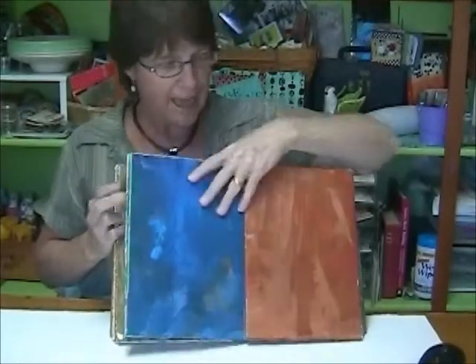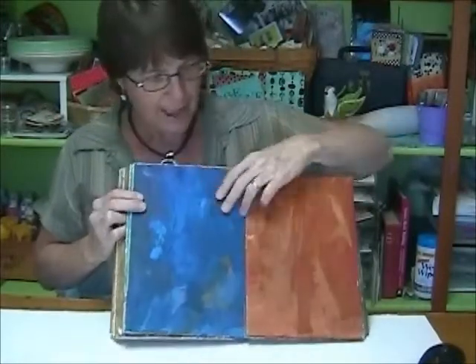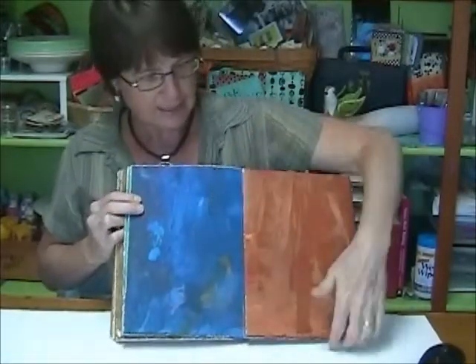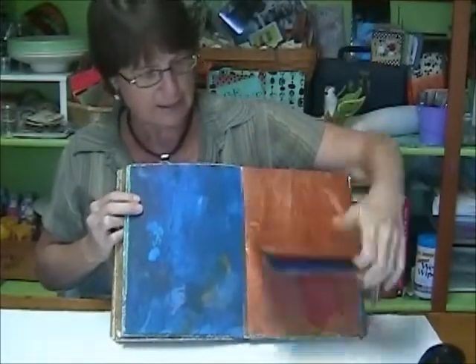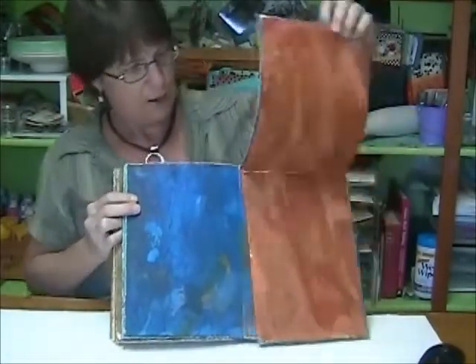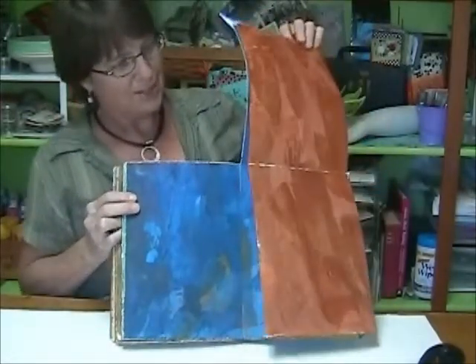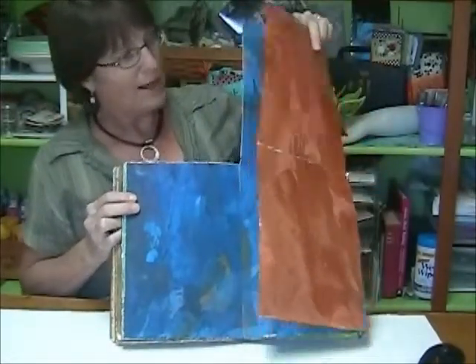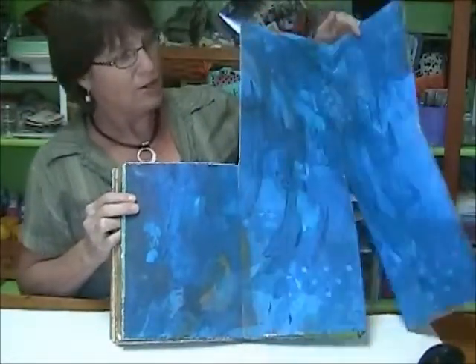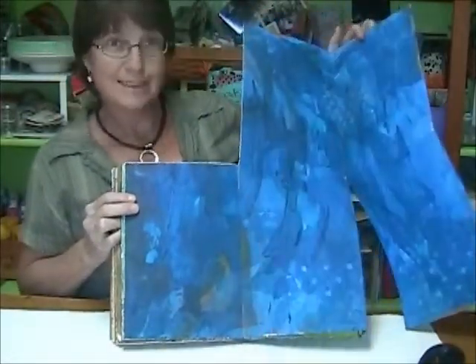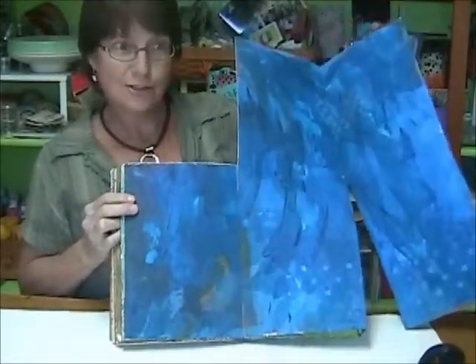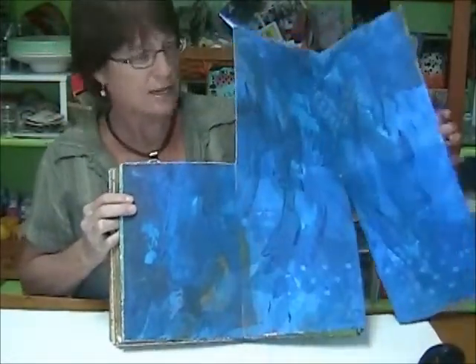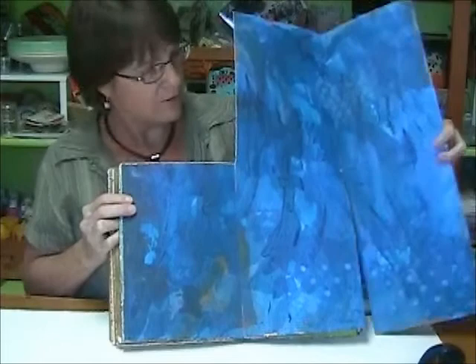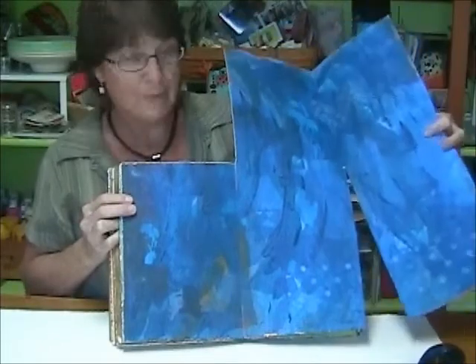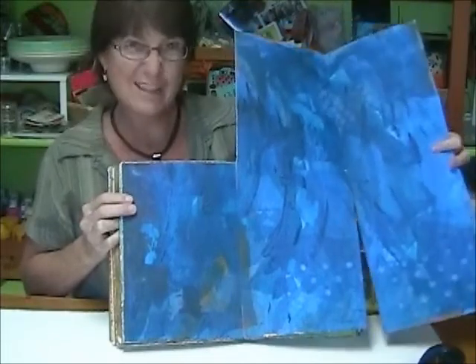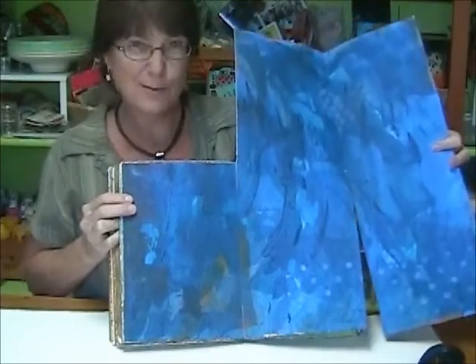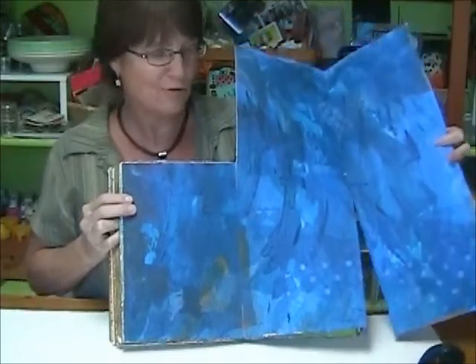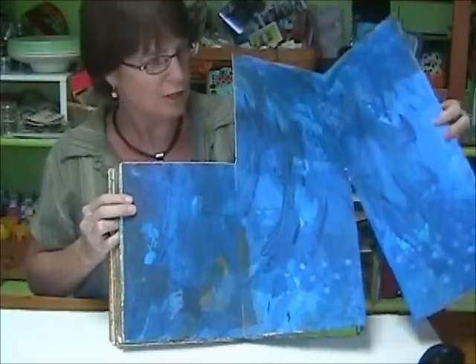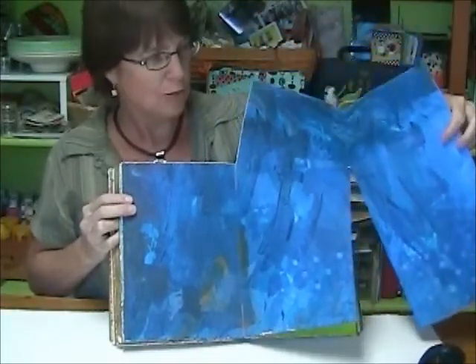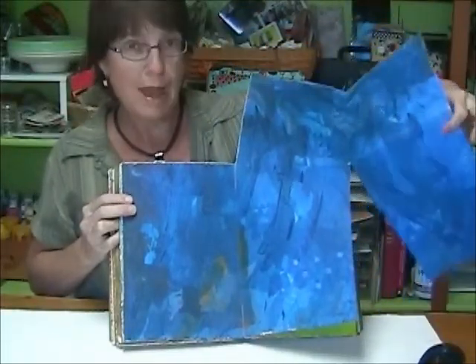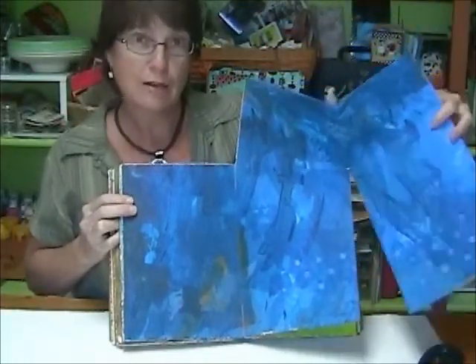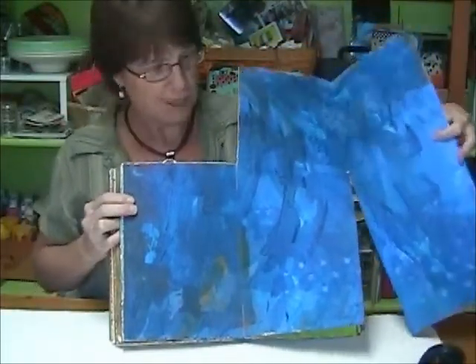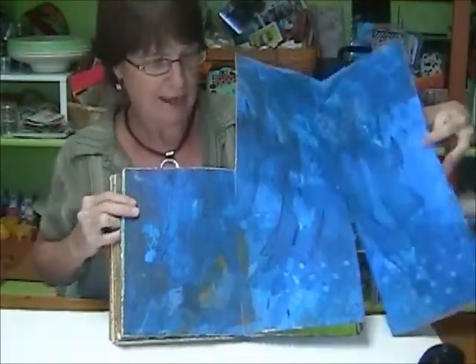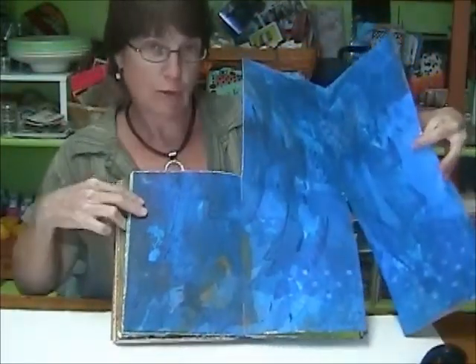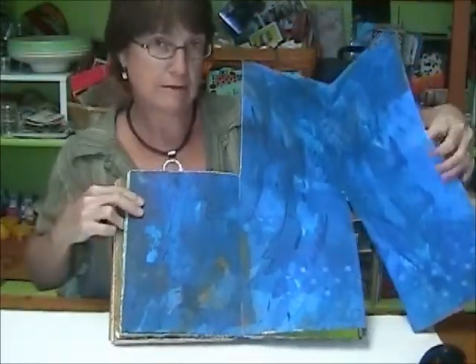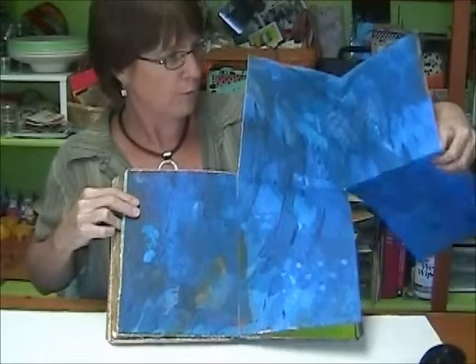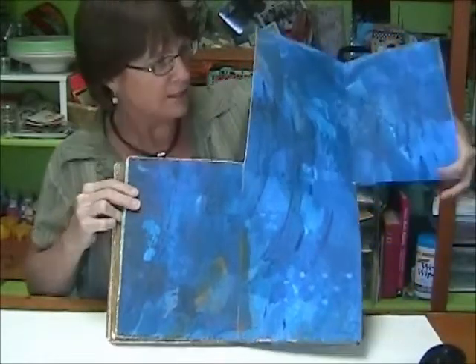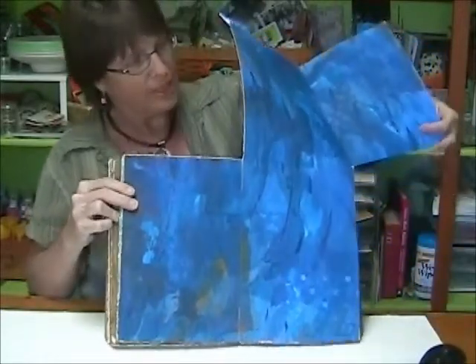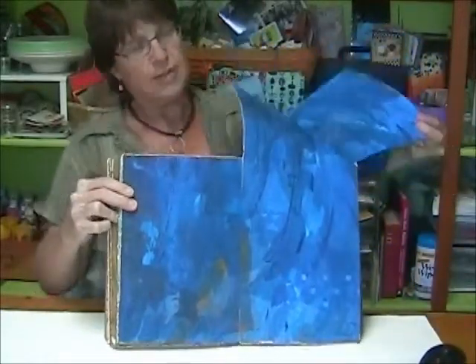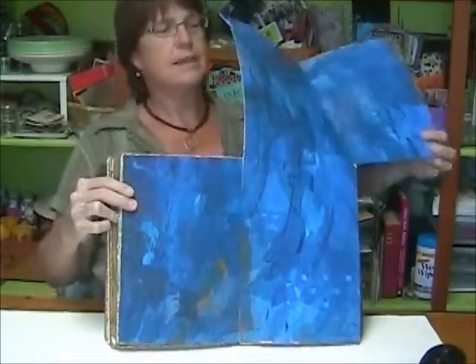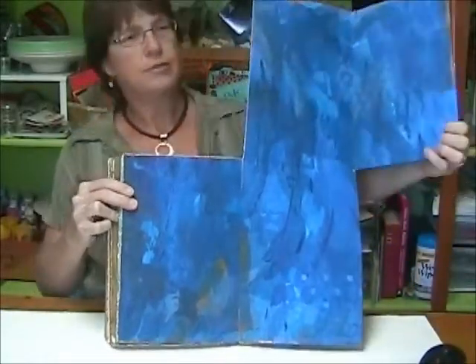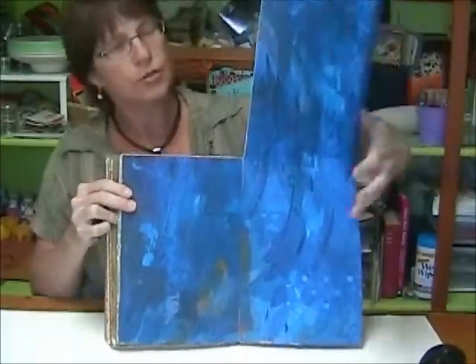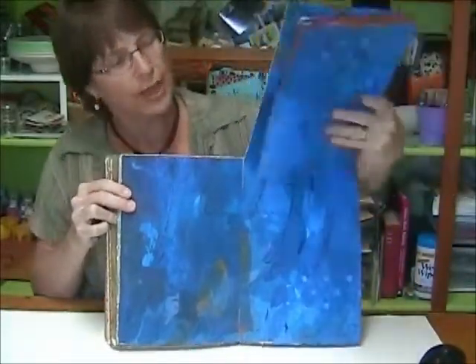And then I have this set, which is great if you have a long detailed story and you want a lot of space. It'd be fun to do a little roadmap or a little vacation — you can have one page per each stop on your vacation.